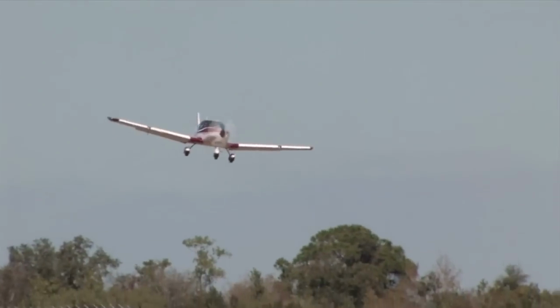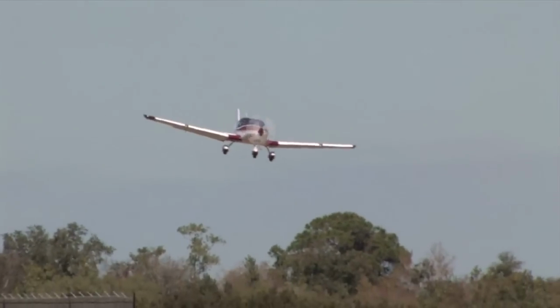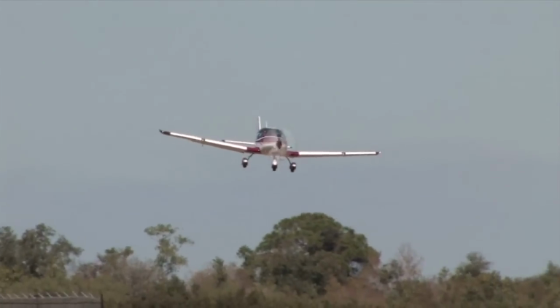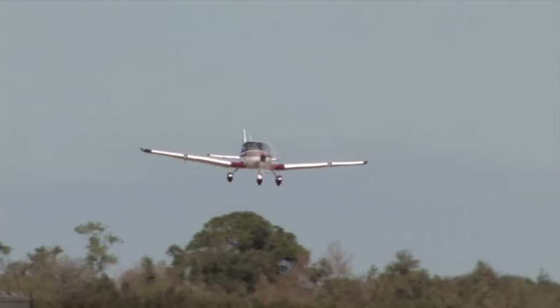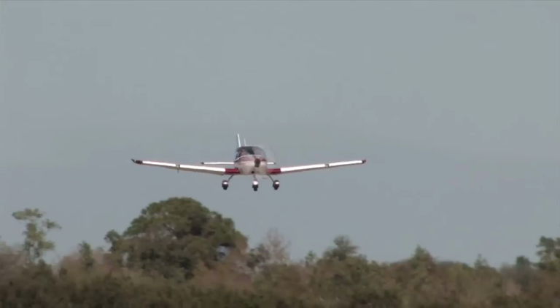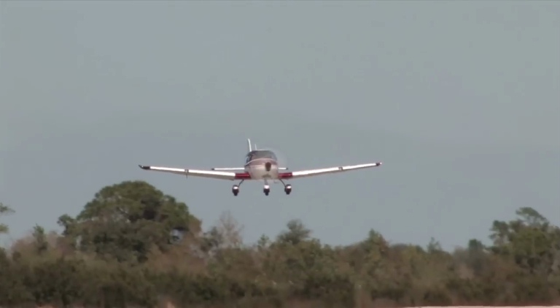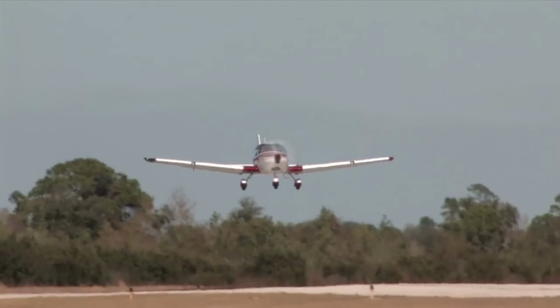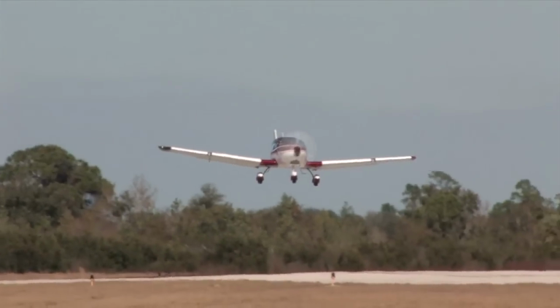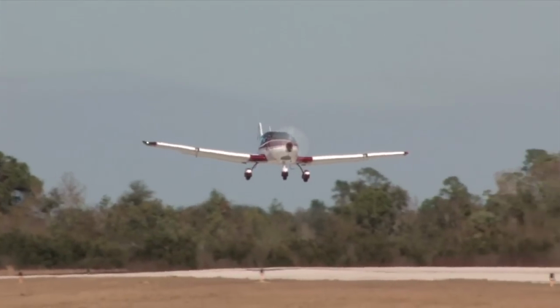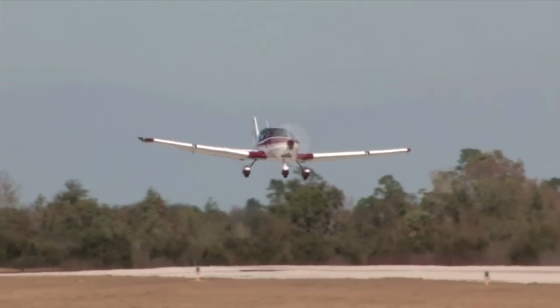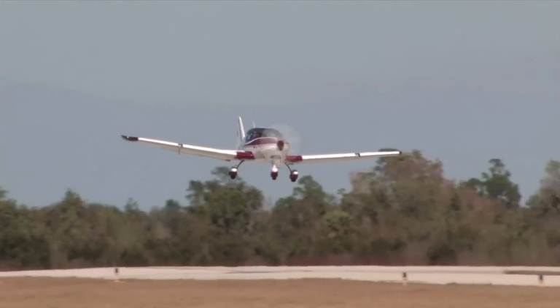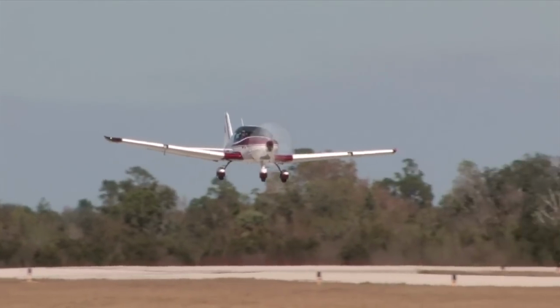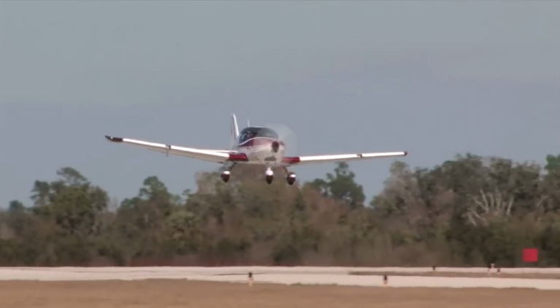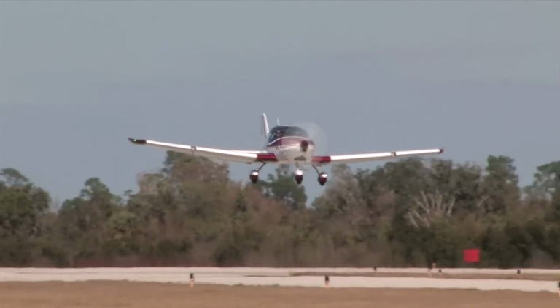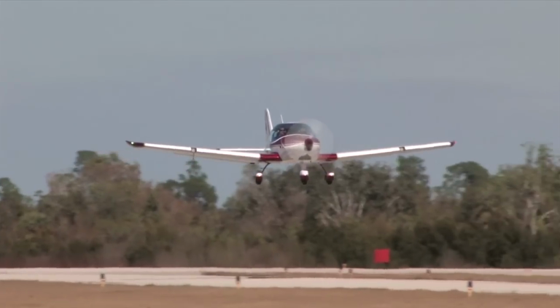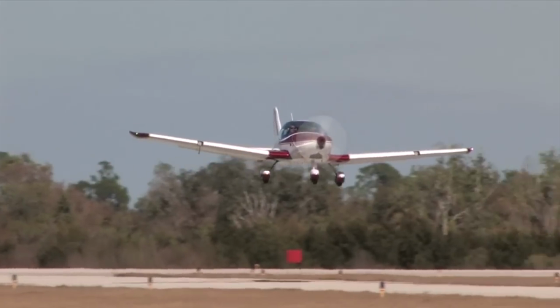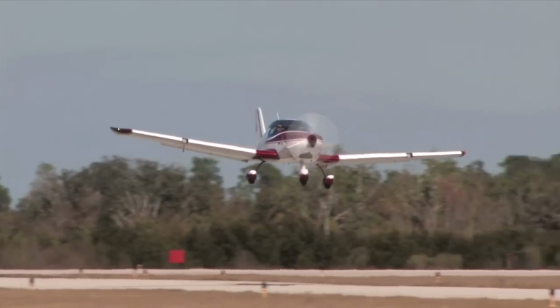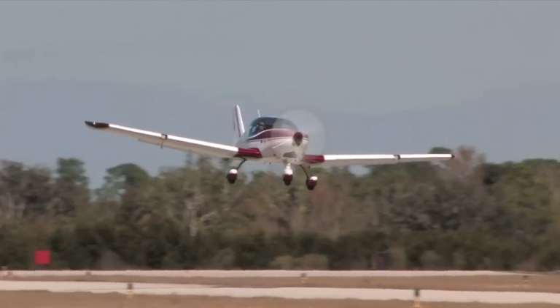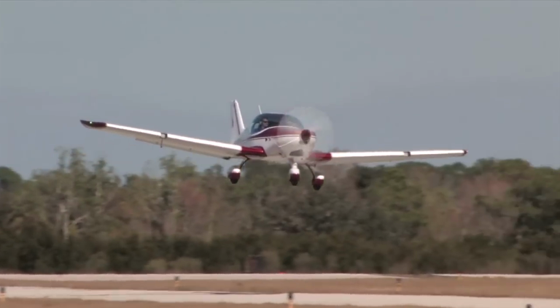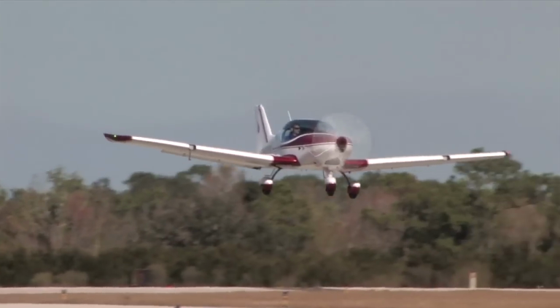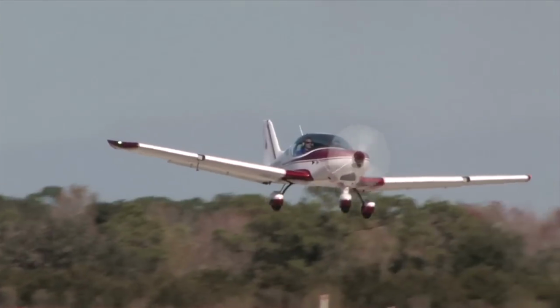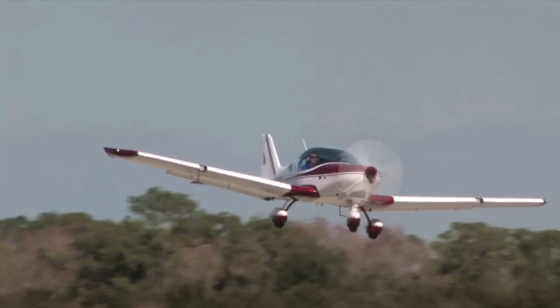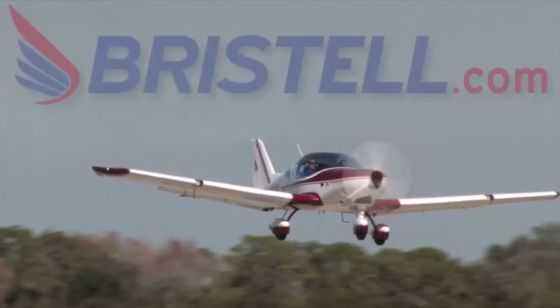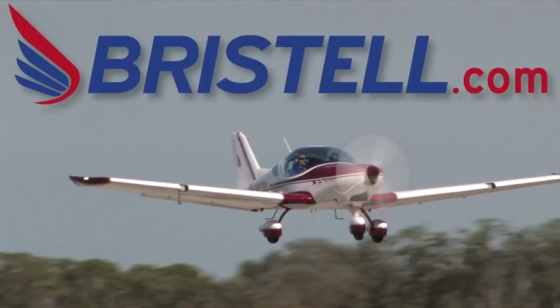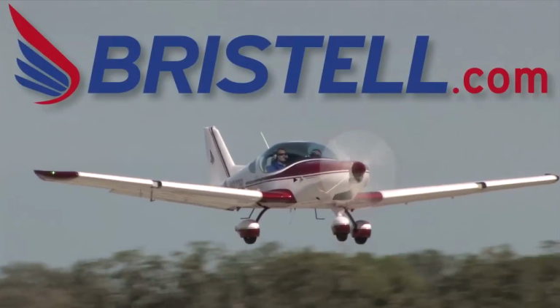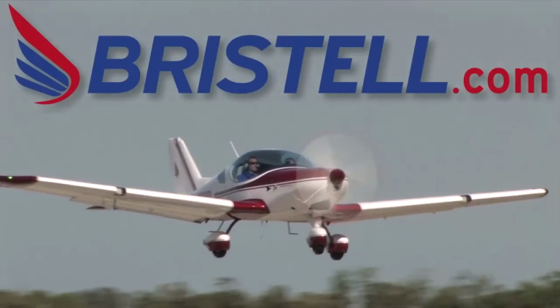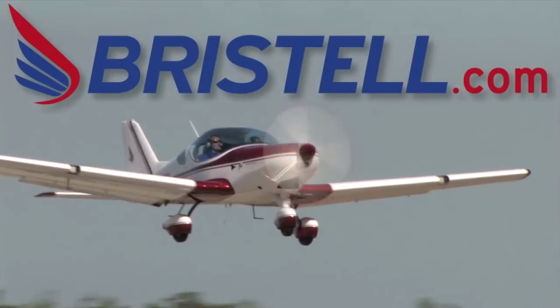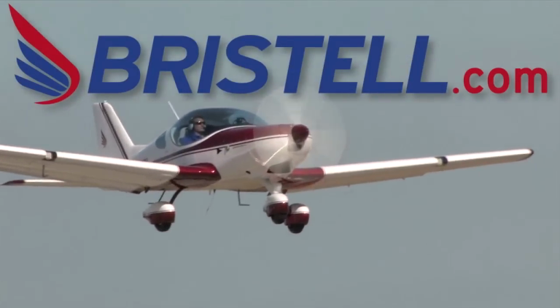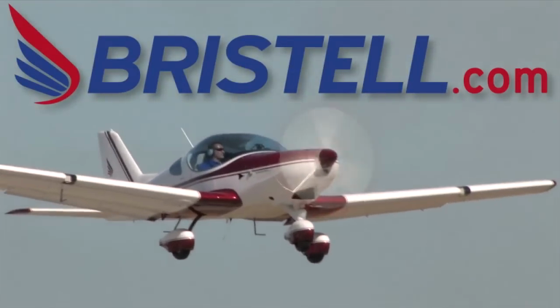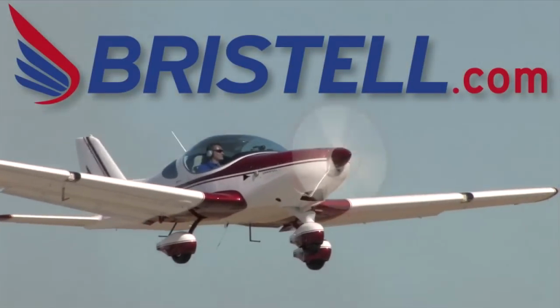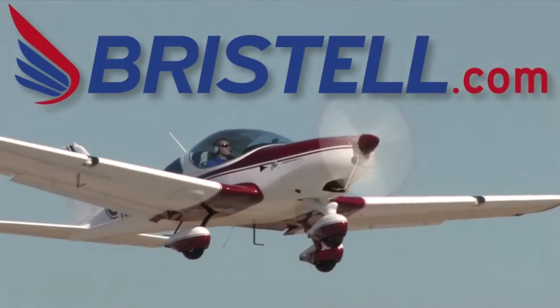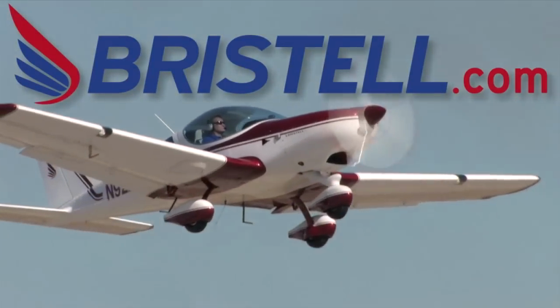Are you ready for the next generation of light sport airplanes? Check out the all-new Bristel — fun, fast, and easy to fly. Learn more at www.bristel.com.